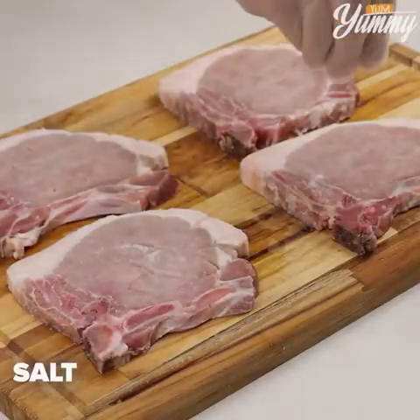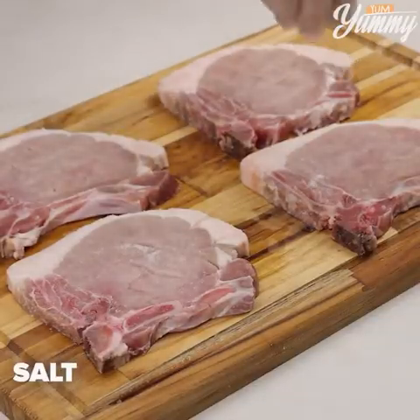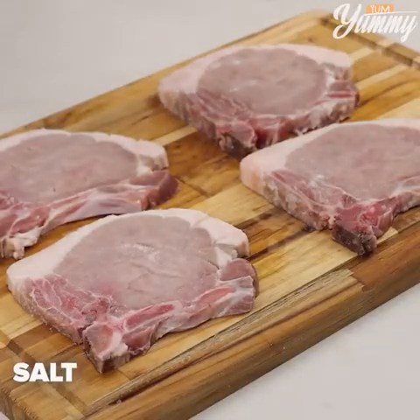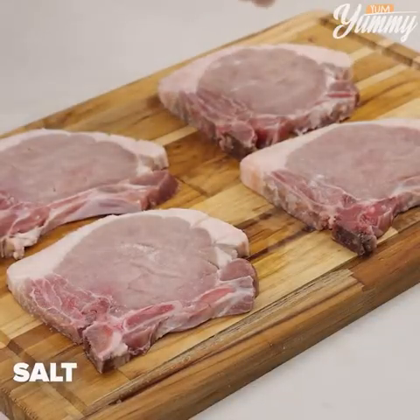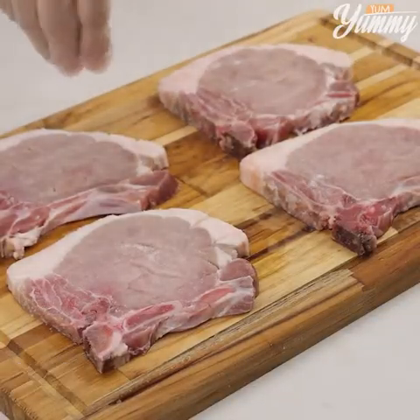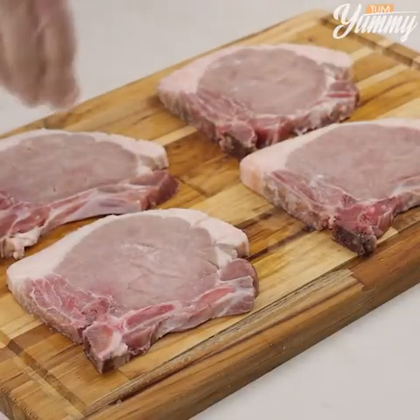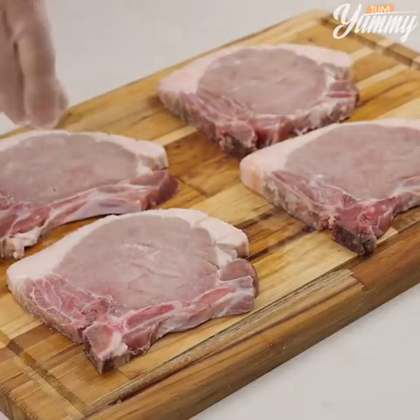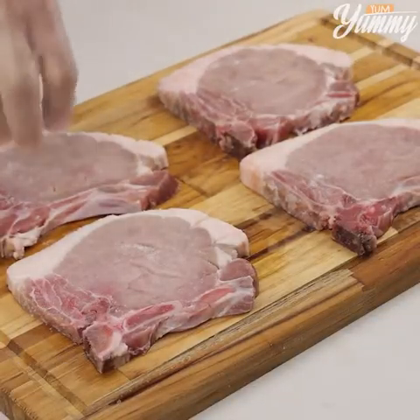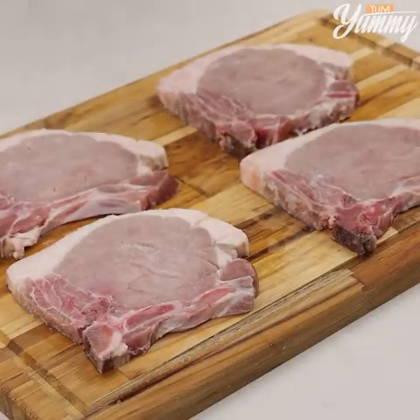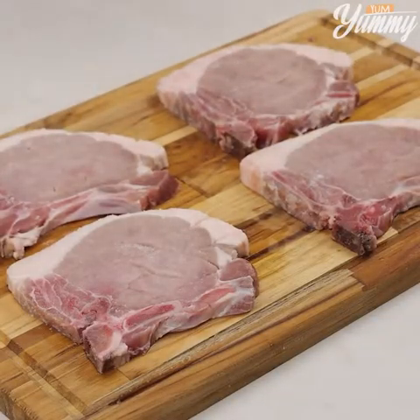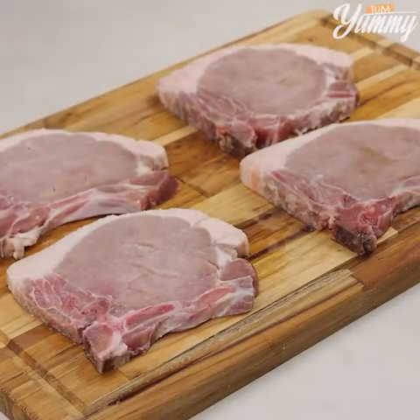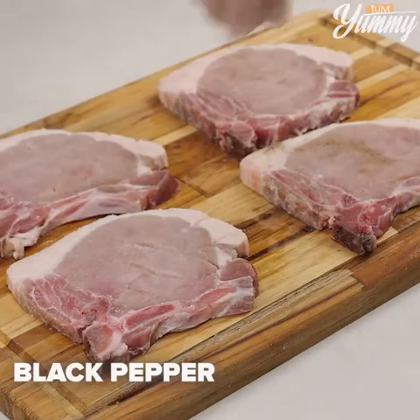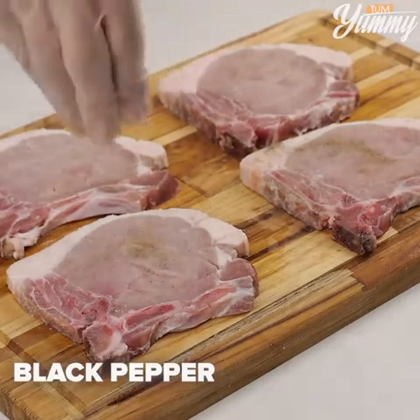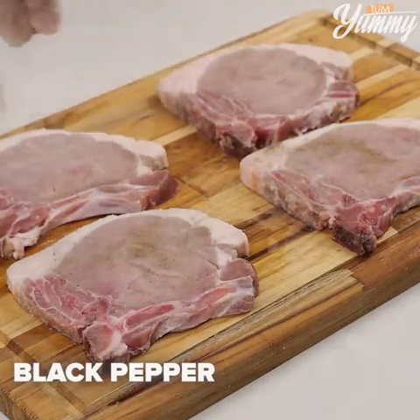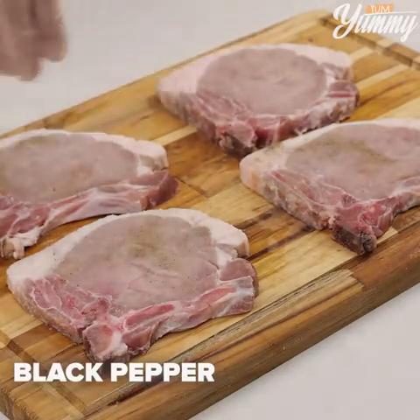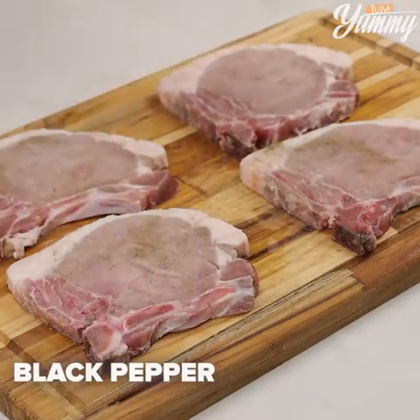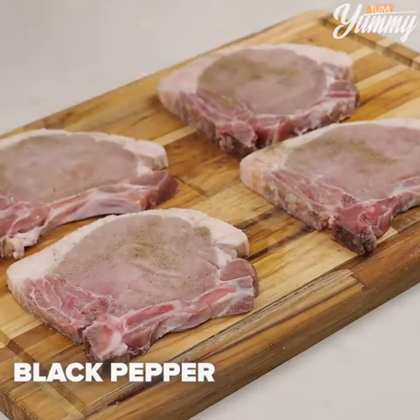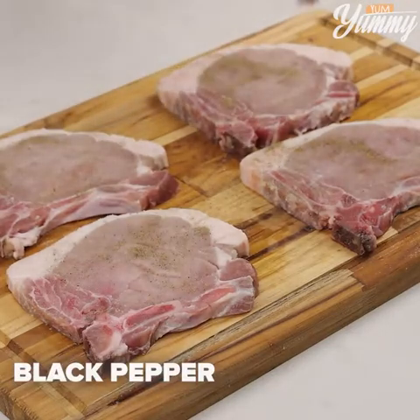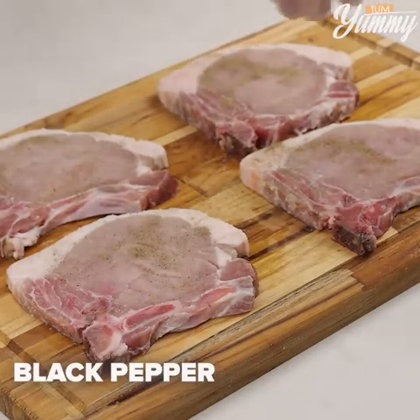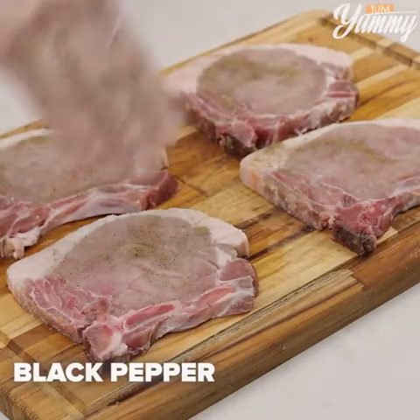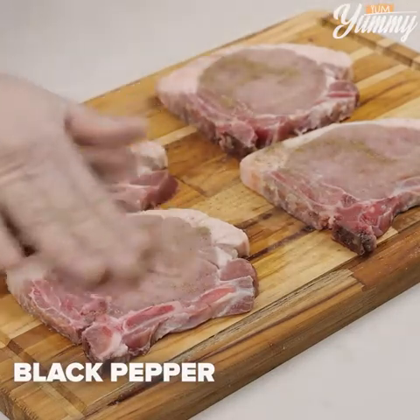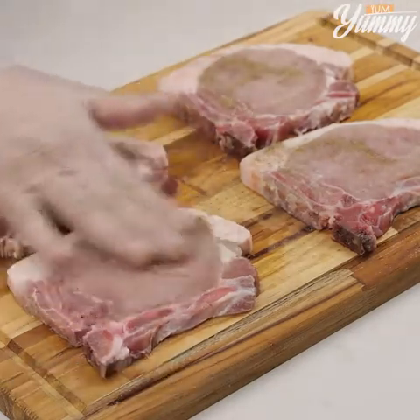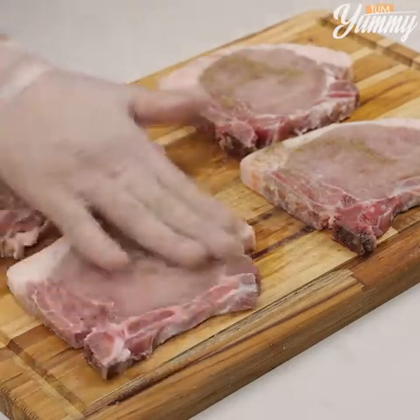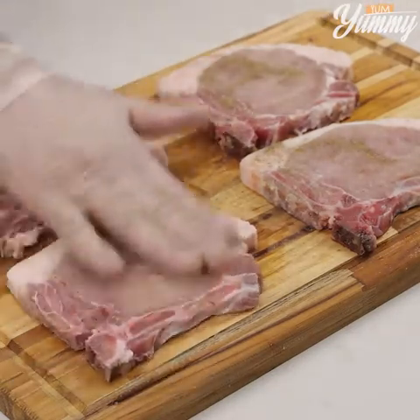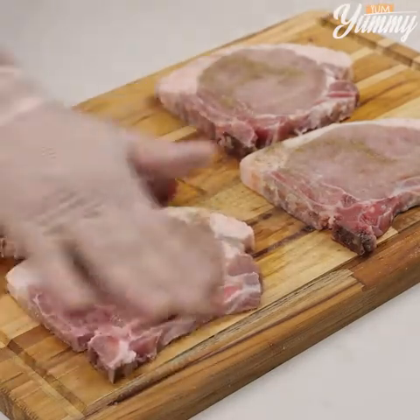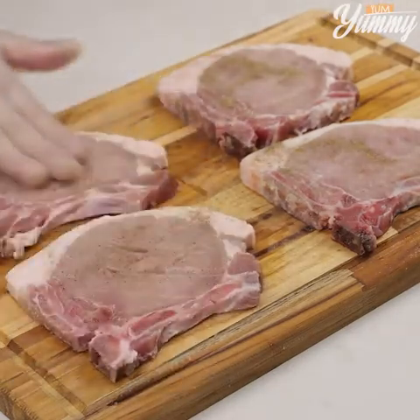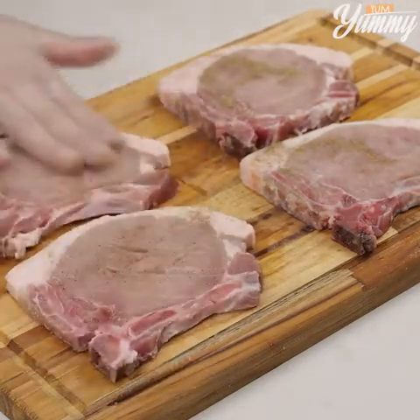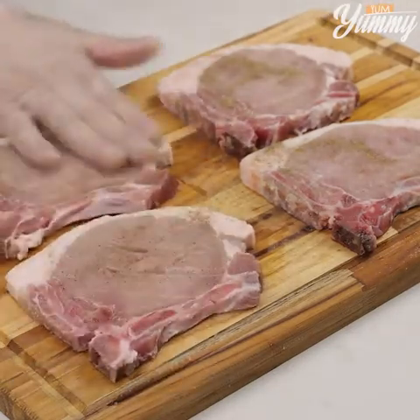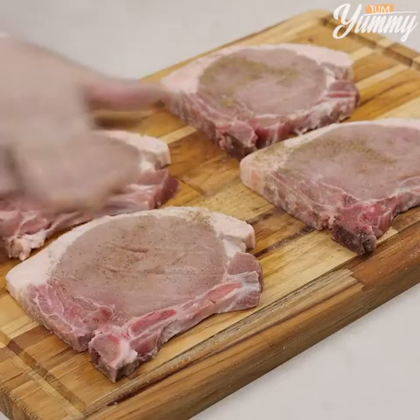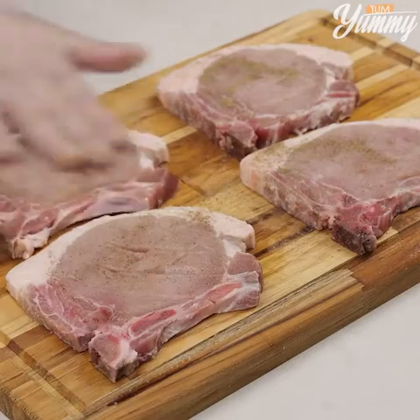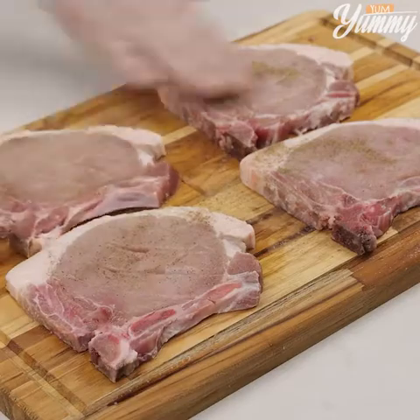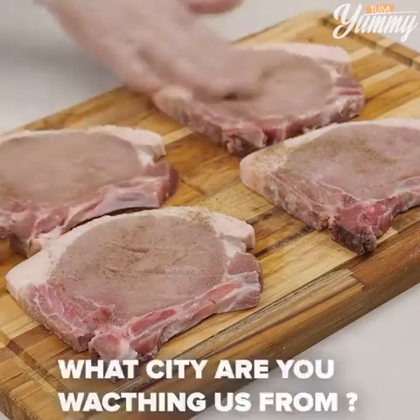Tell me how you cook your steak in your house — I'd love to know your recipe. Season it with salt and black pepper, spreading the seasoning well on both sides.